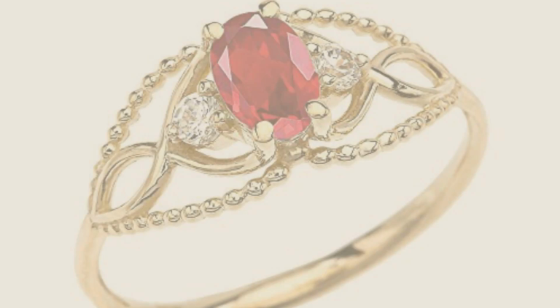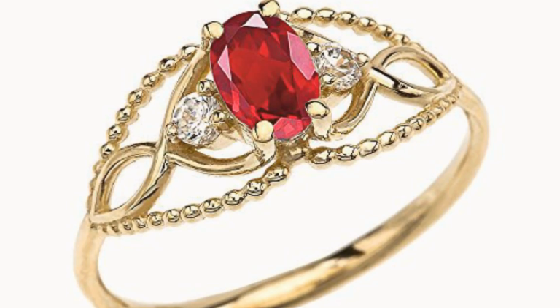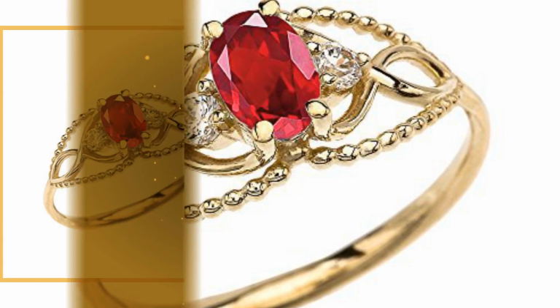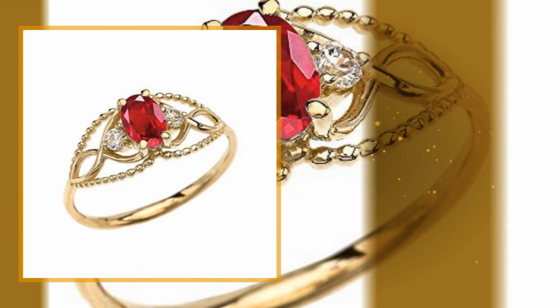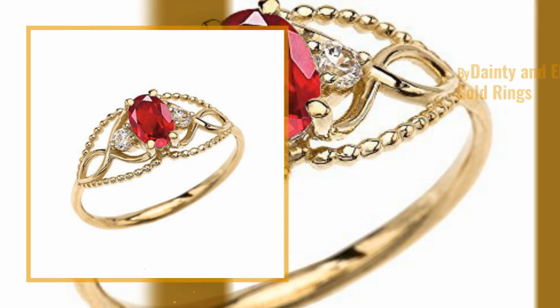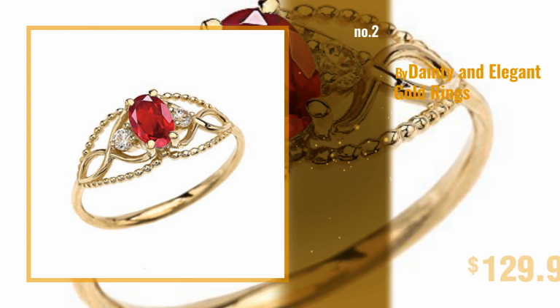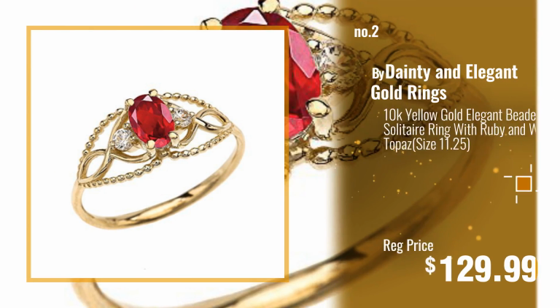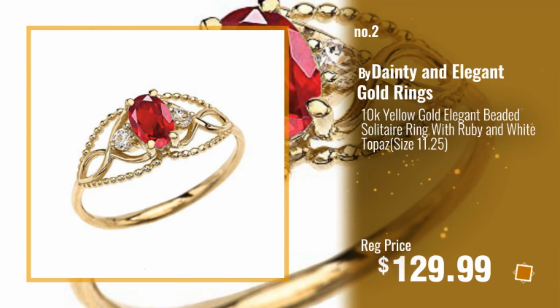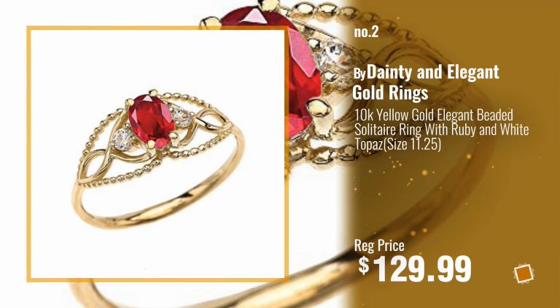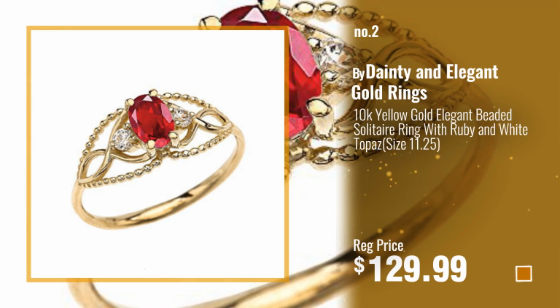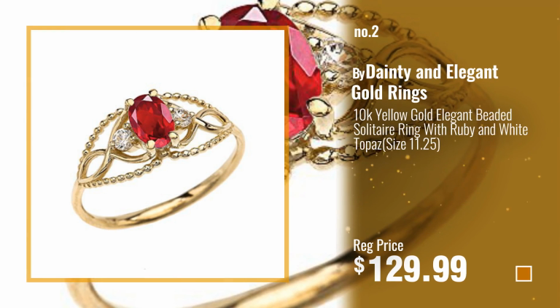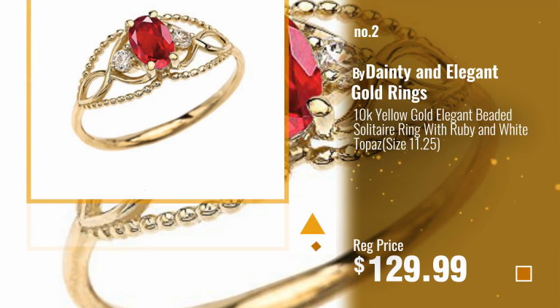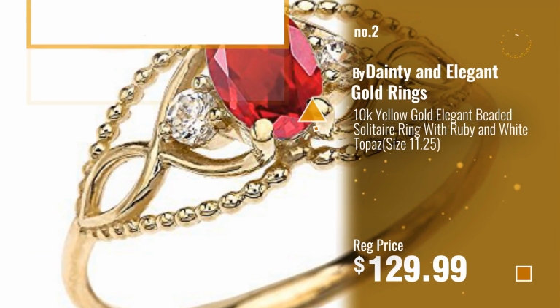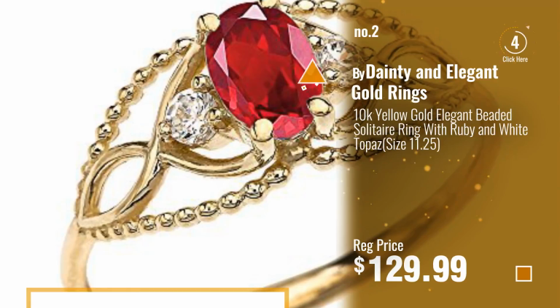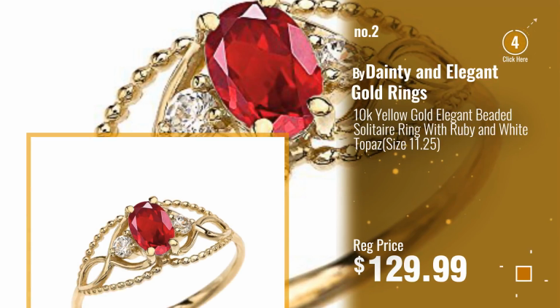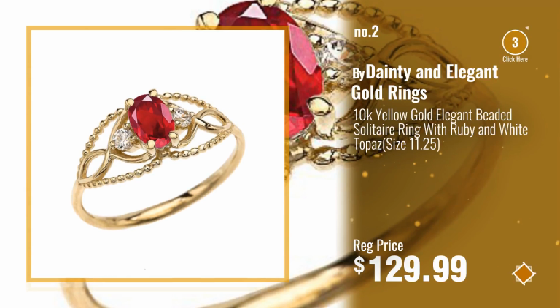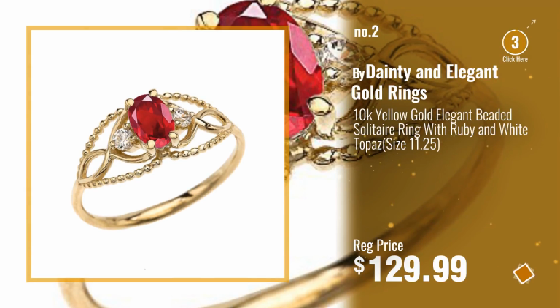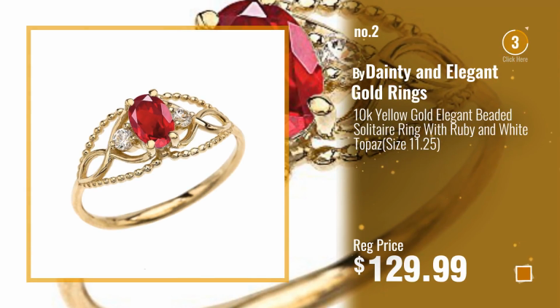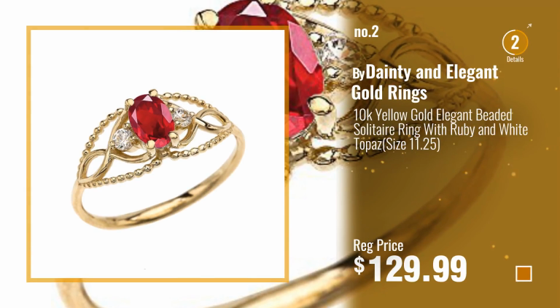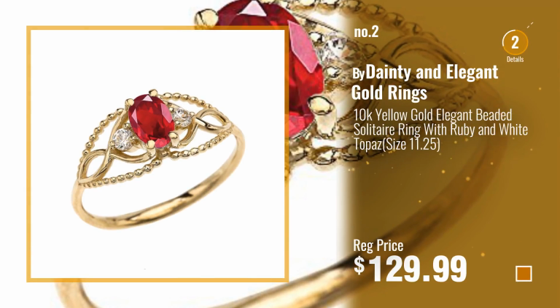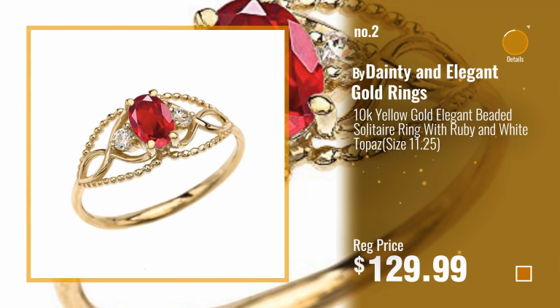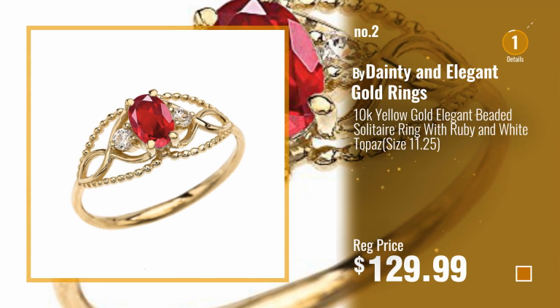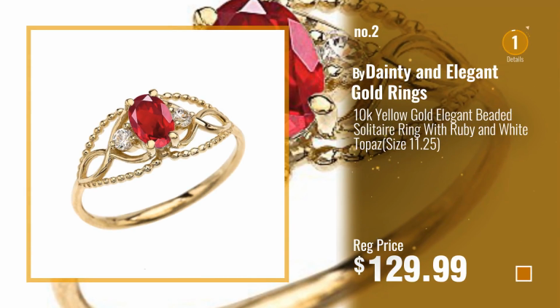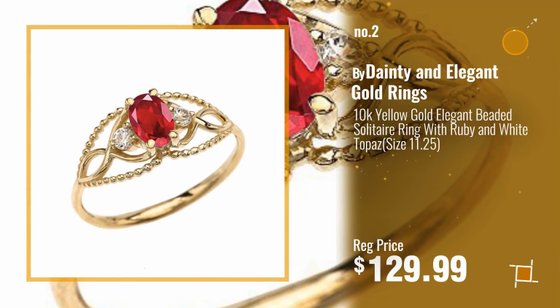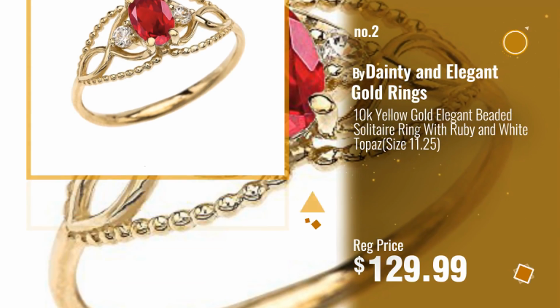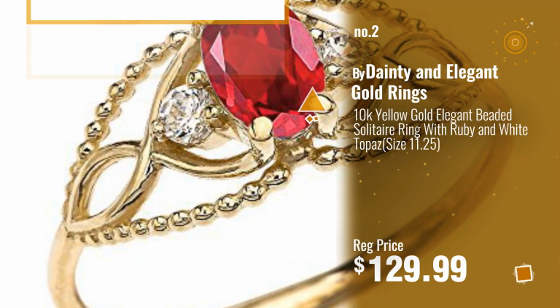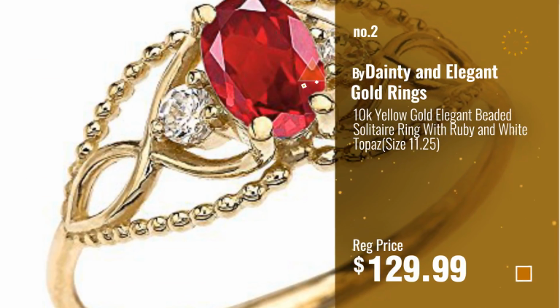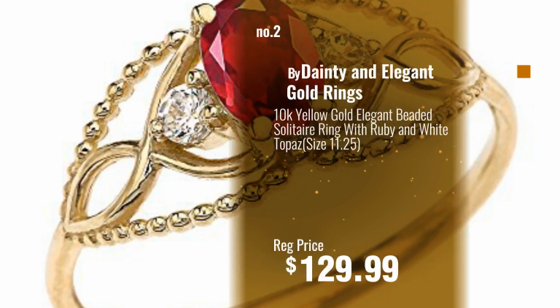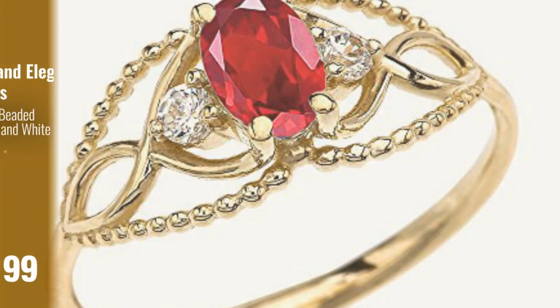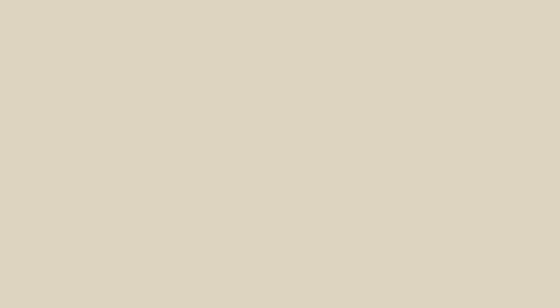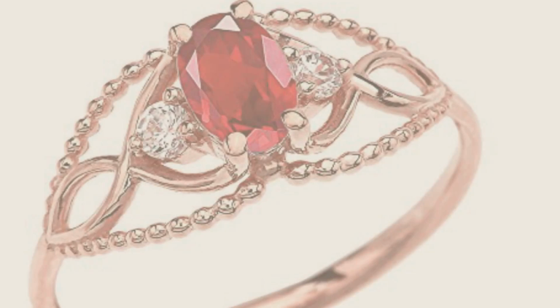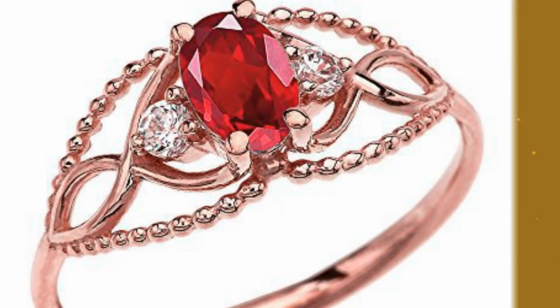Number 2 — Buy Dainty and Elegant Gold Rings. Number 3.